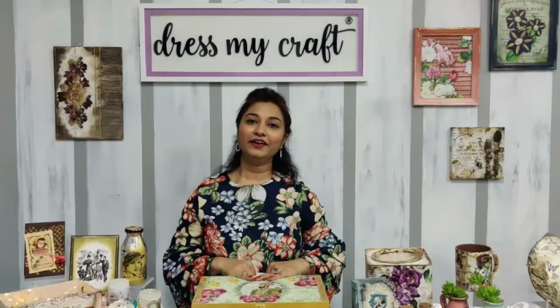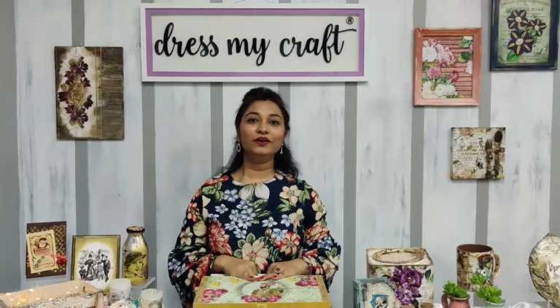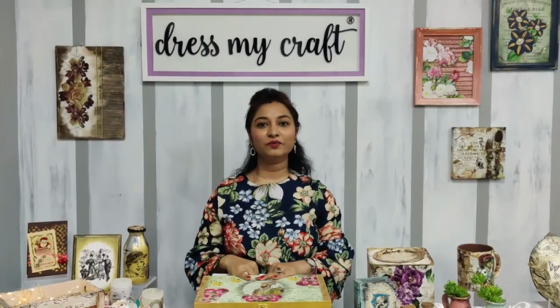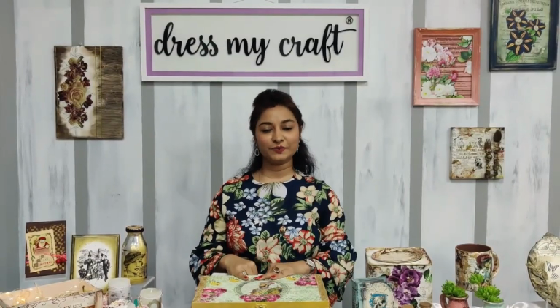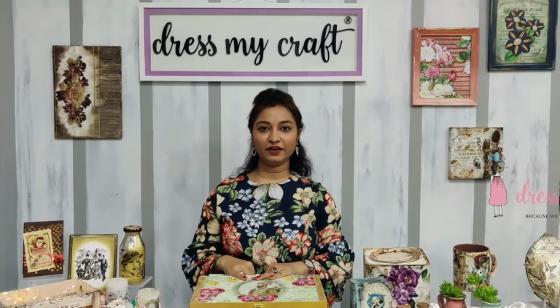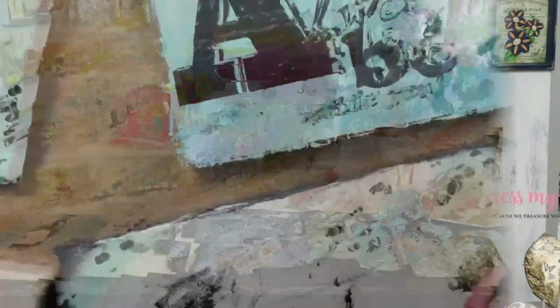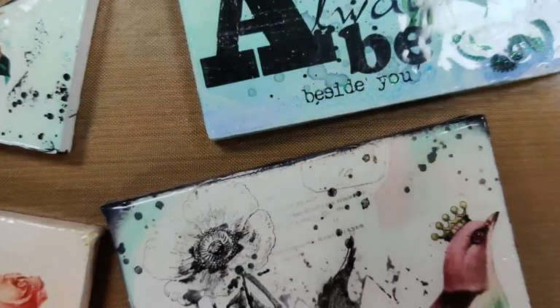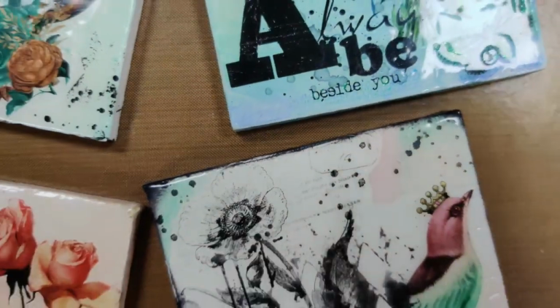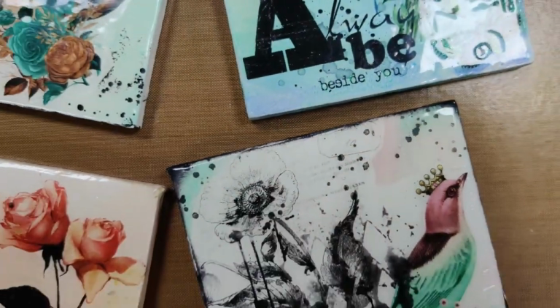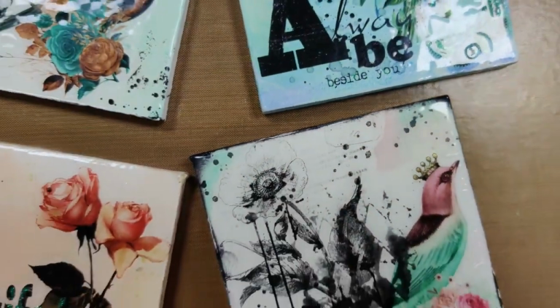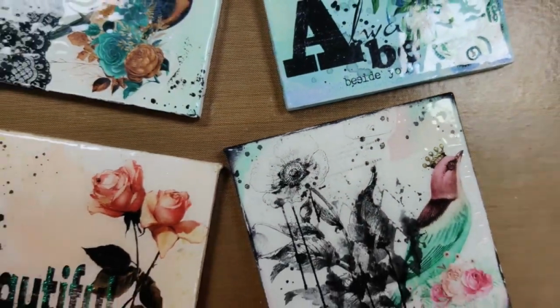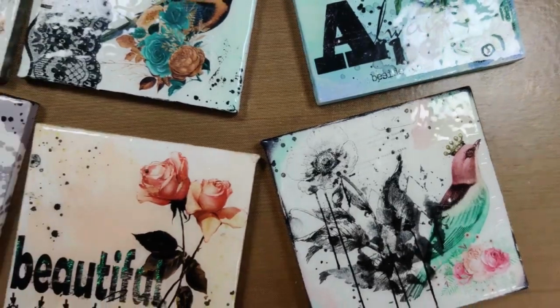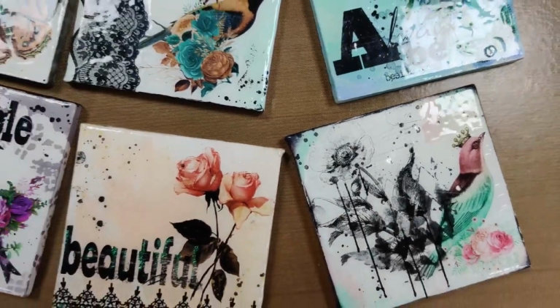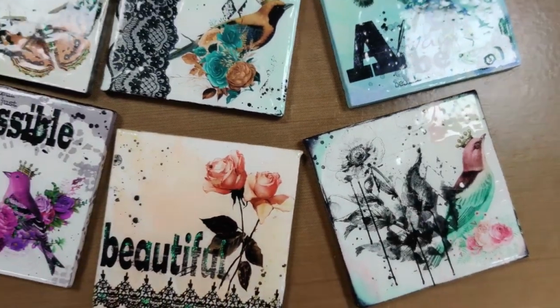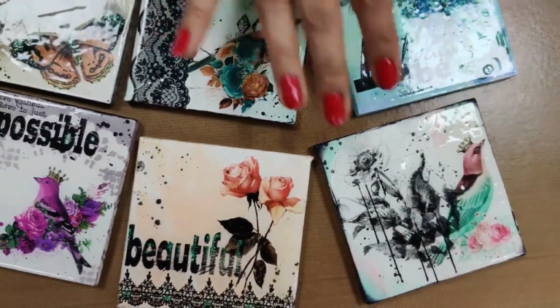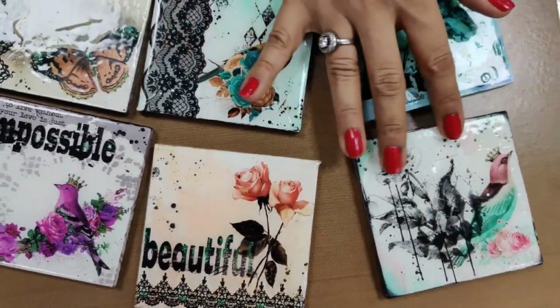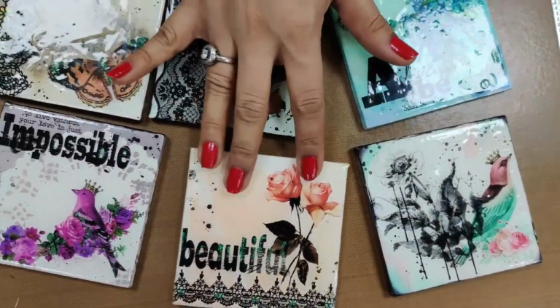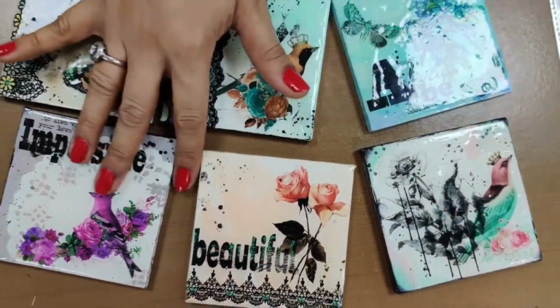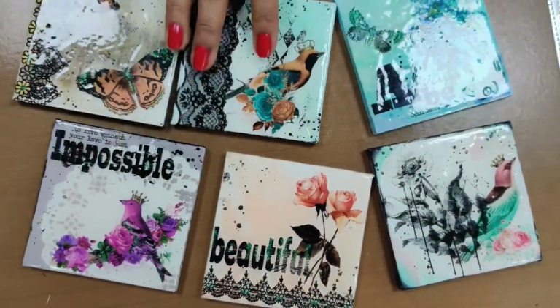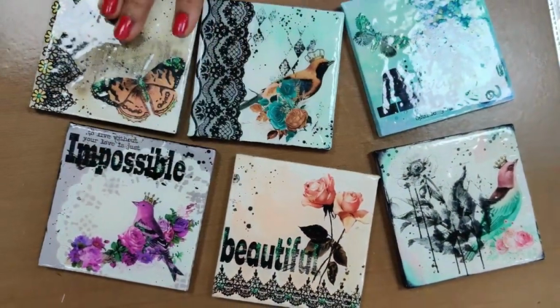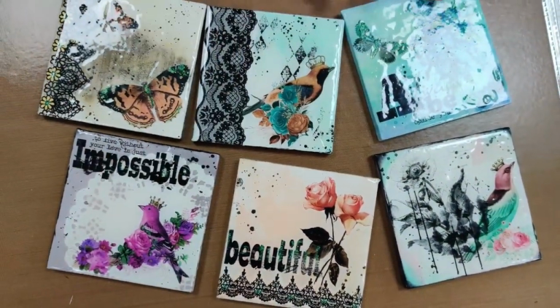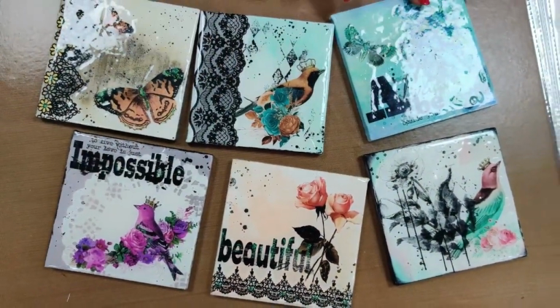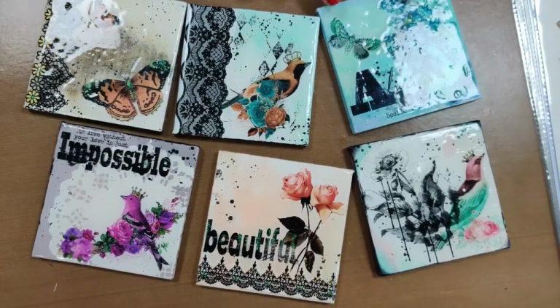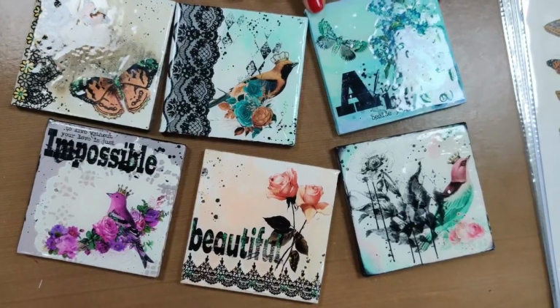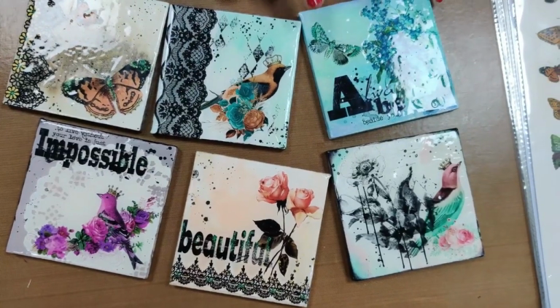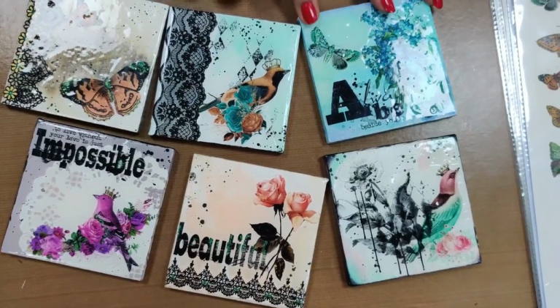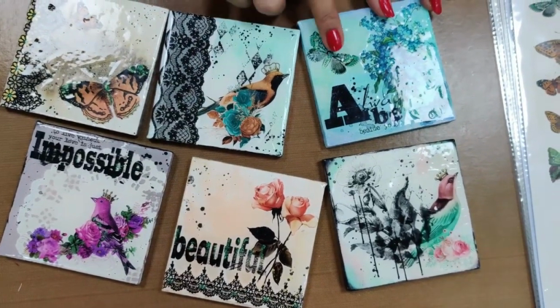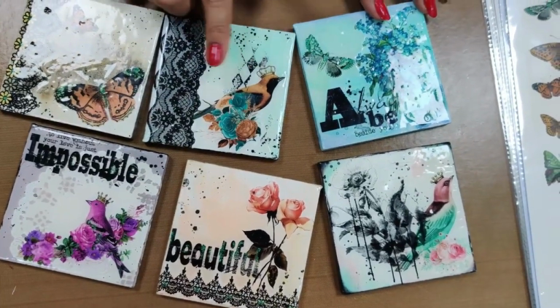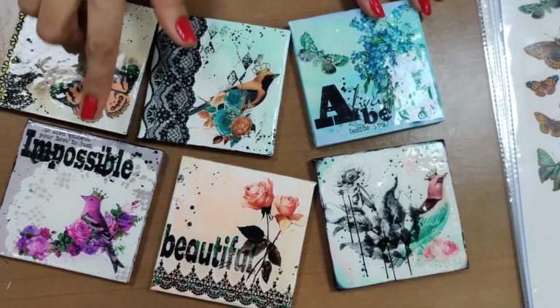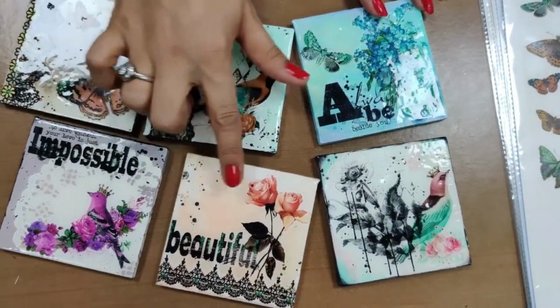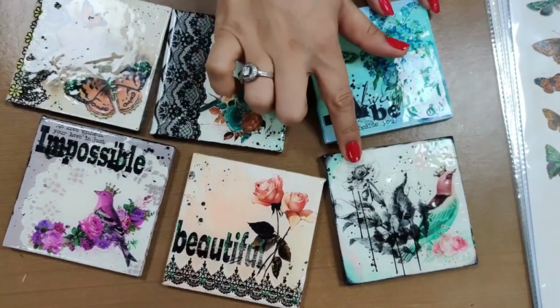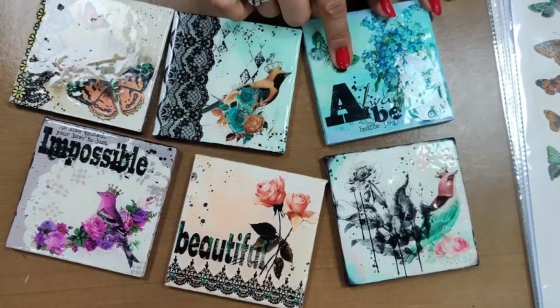Hi everyone, welcome to Dress My Craft. As you can see, we have made these beautiful coasters with the help of transforming sheets. Today we are going to learn one of these transforming sheet coasters. By doing one, you will be able to do all of them because they have similar techniques.